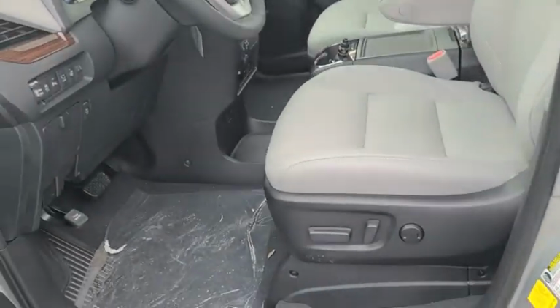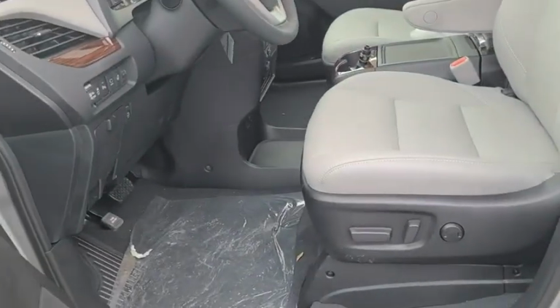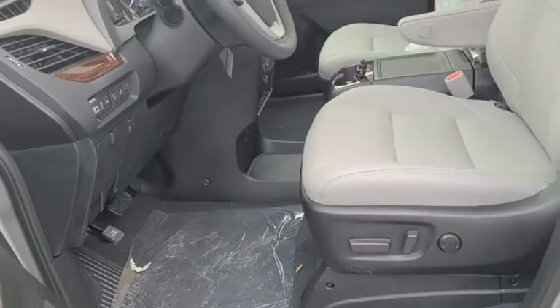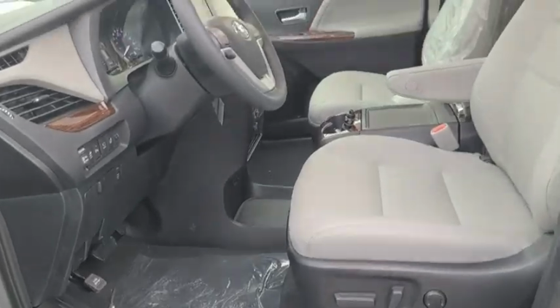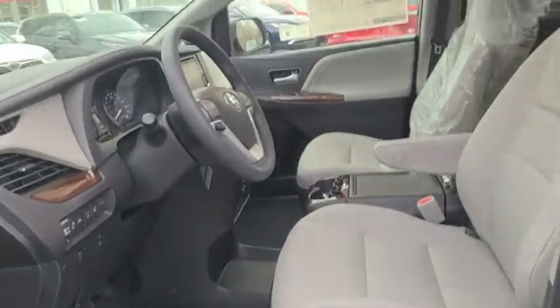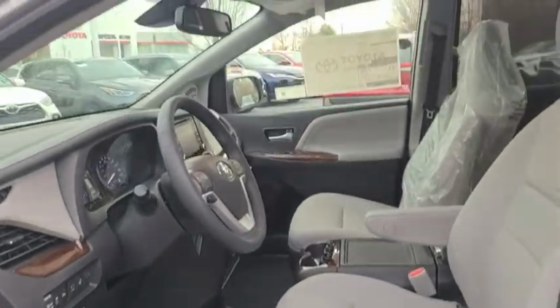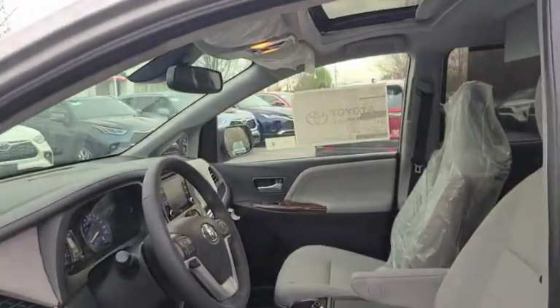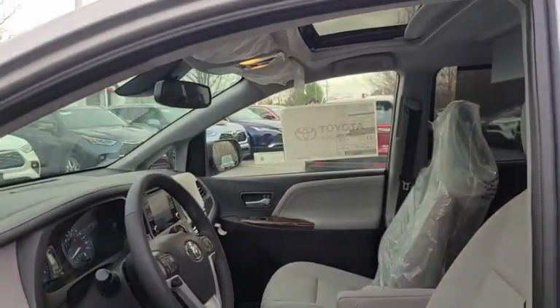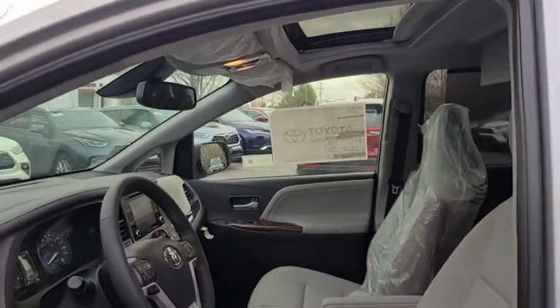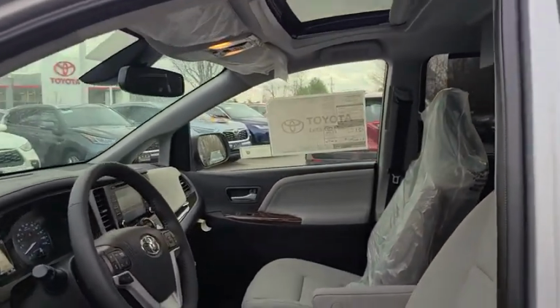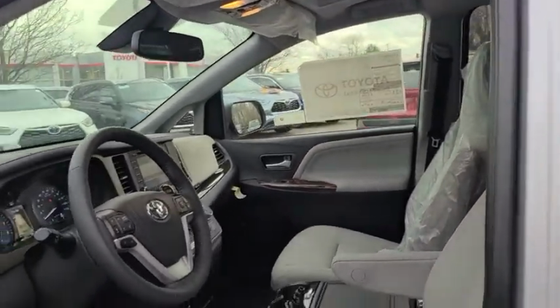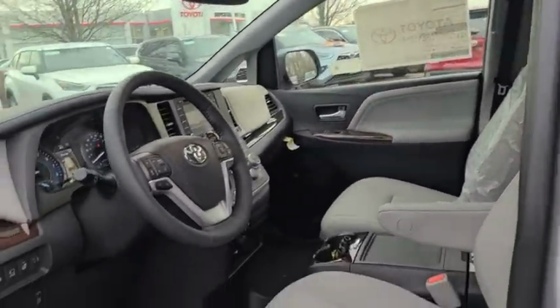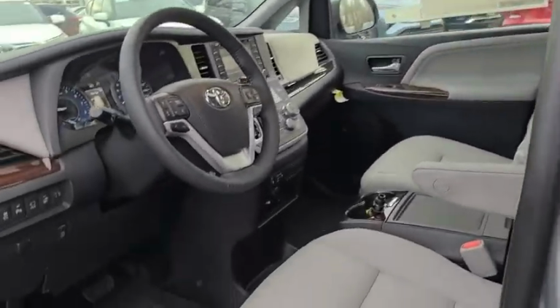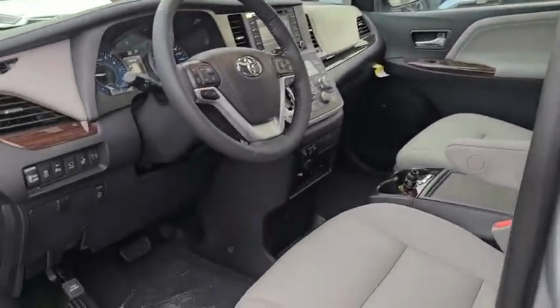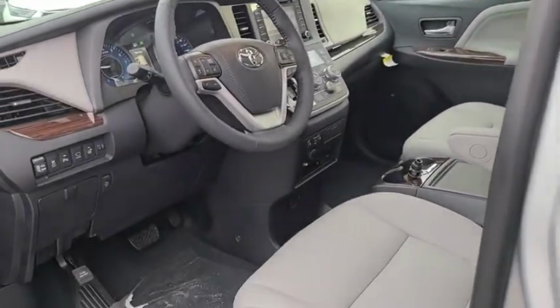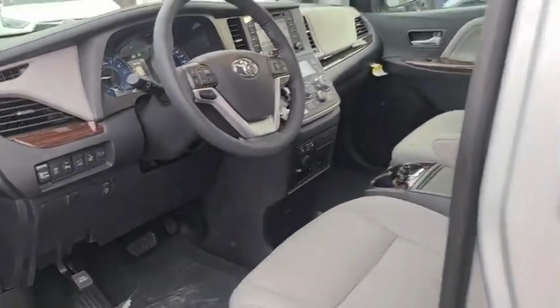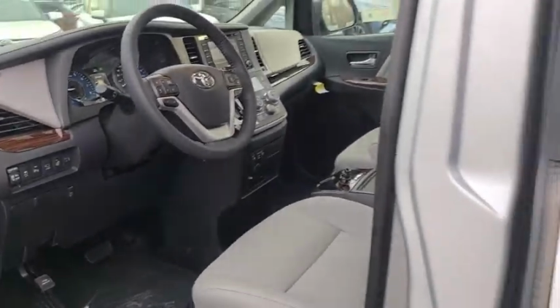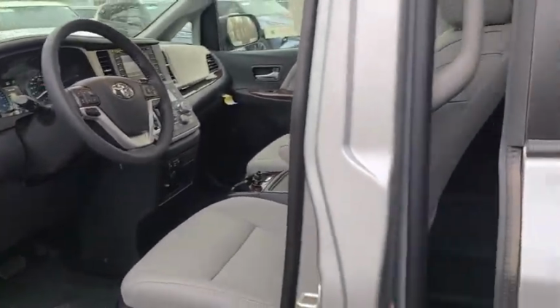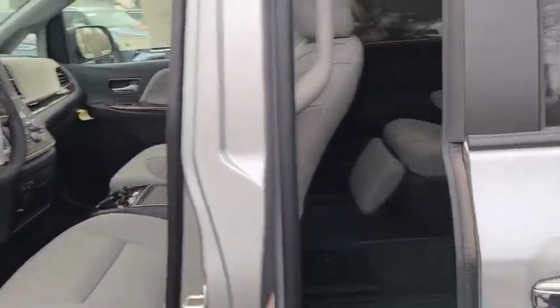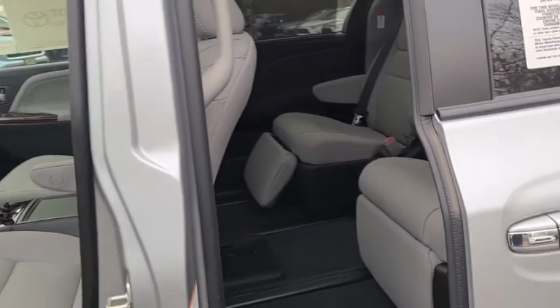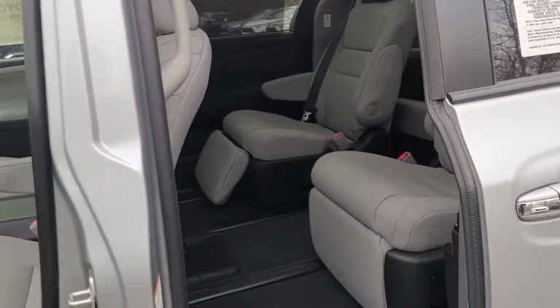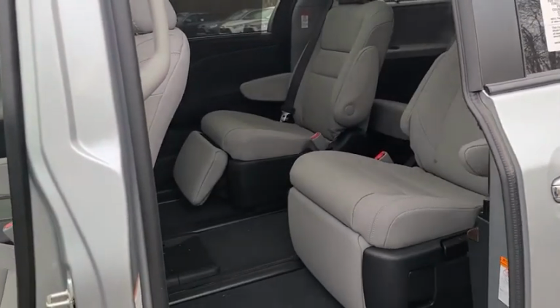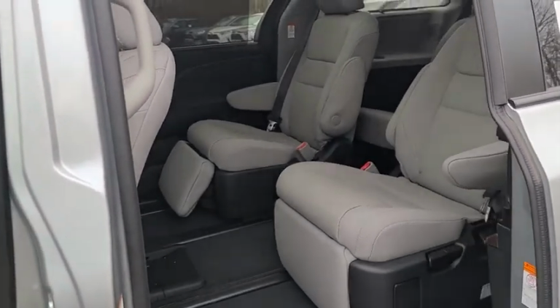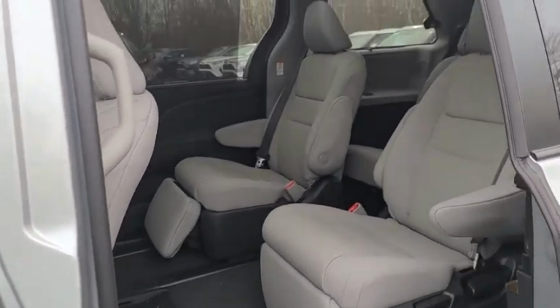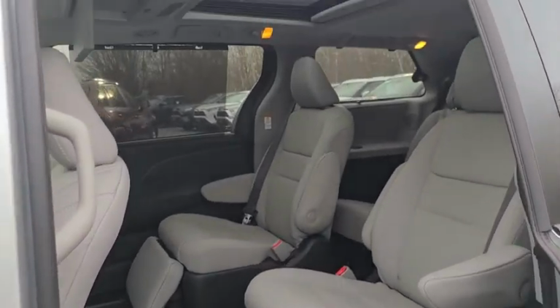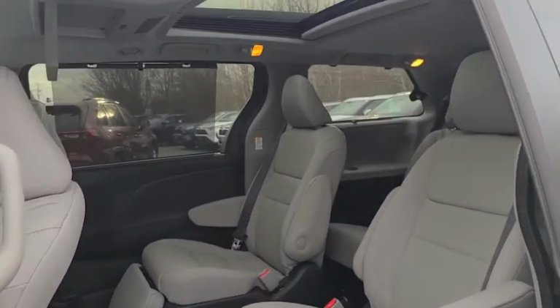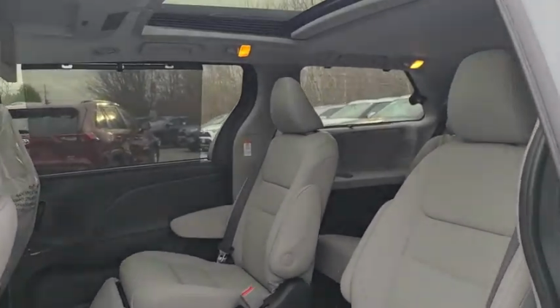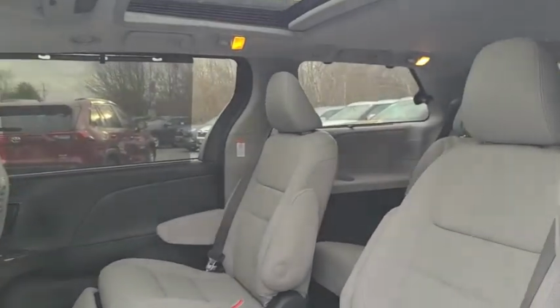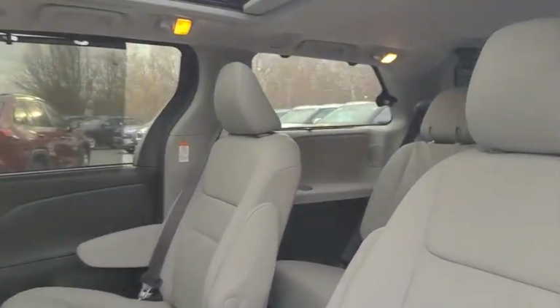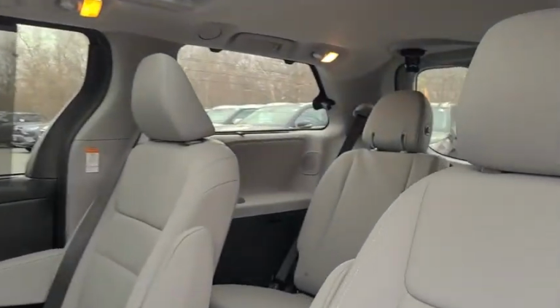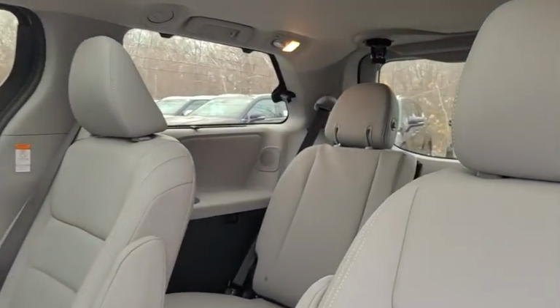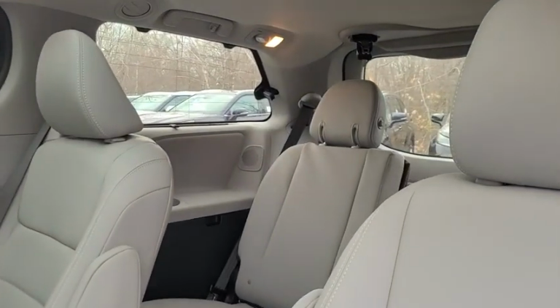Fog lights, heated front seats, heated steering wheel, trip computer, power windows, rear window defroster, security system, panic alarm, and overhead console.